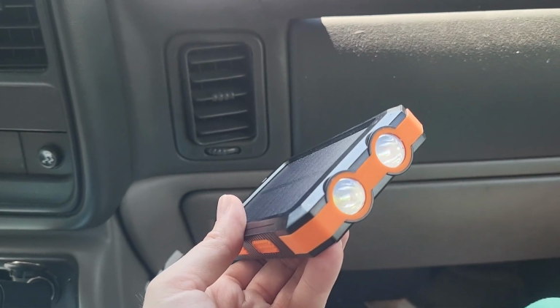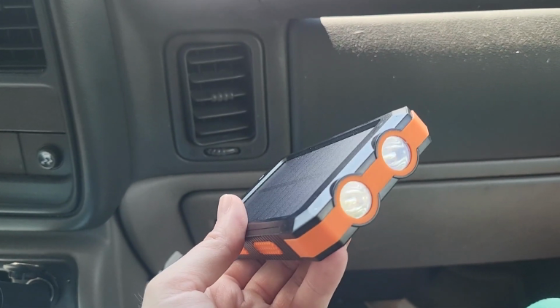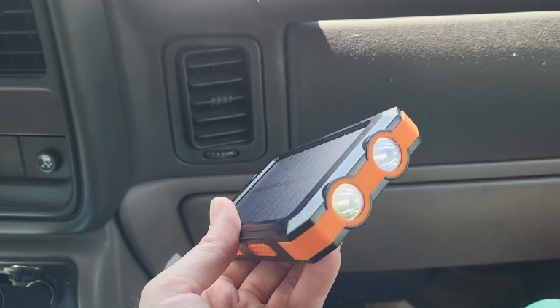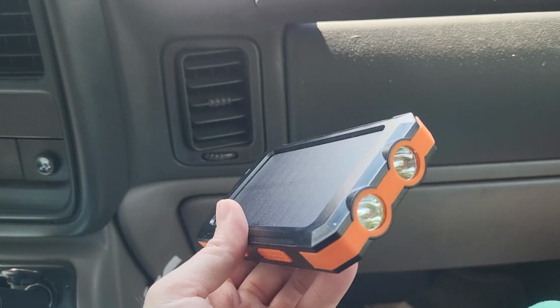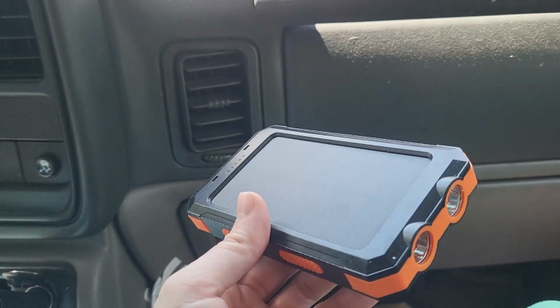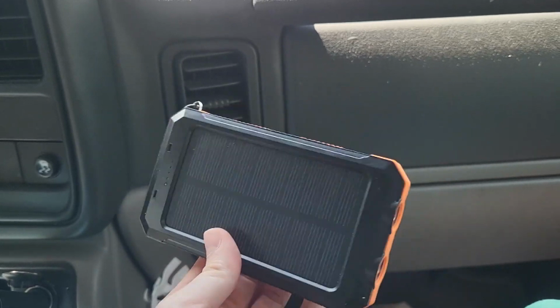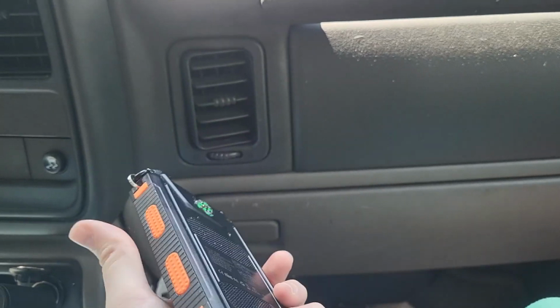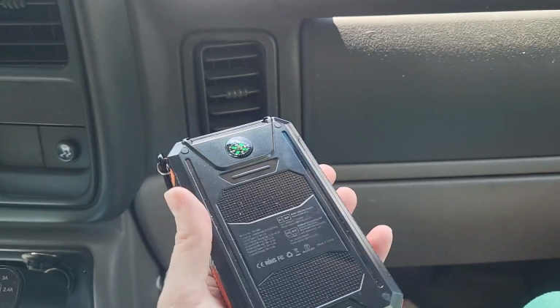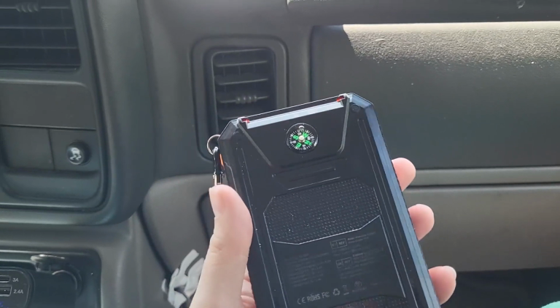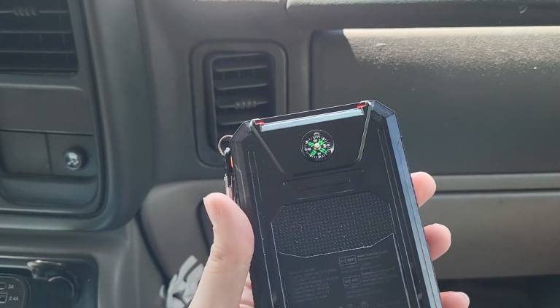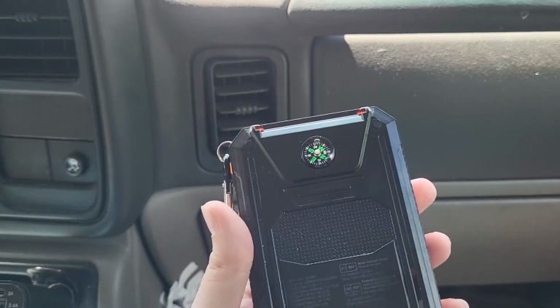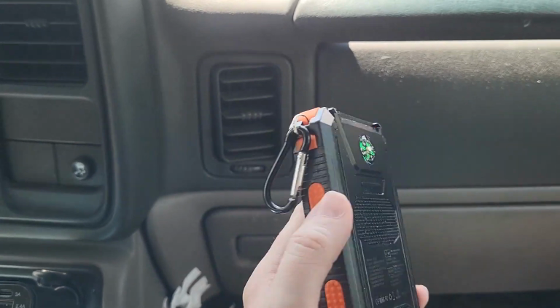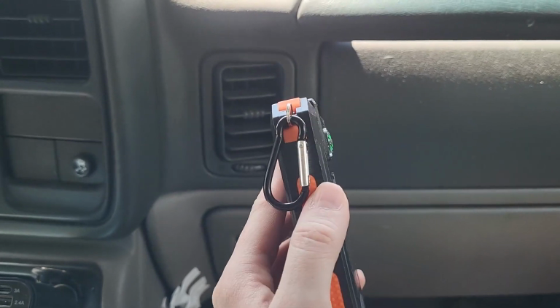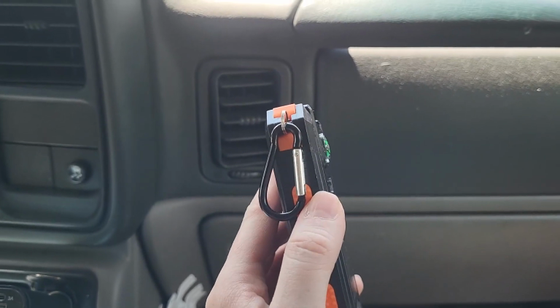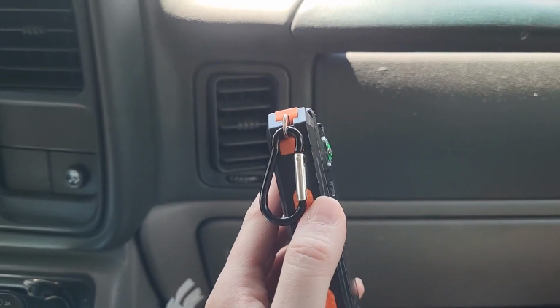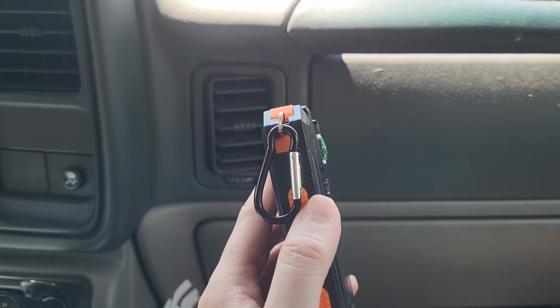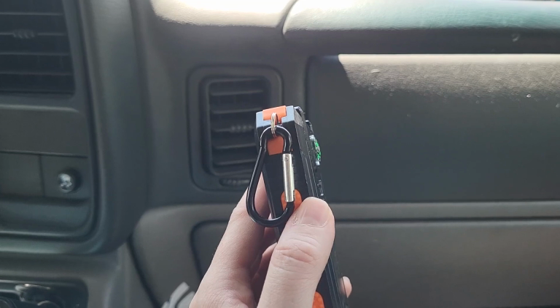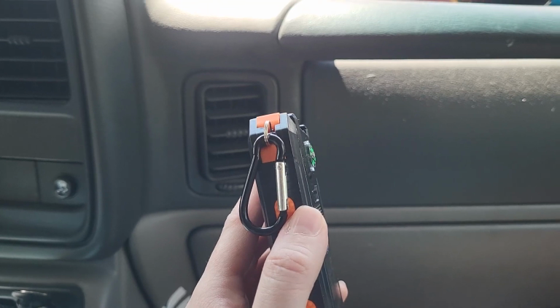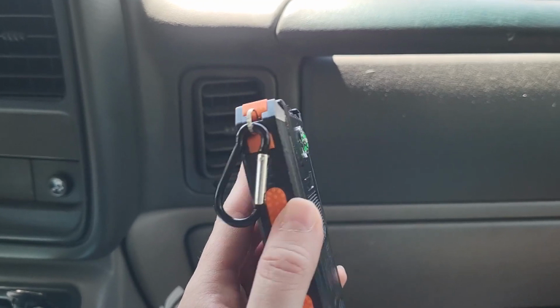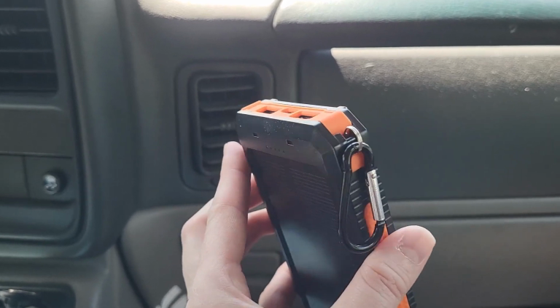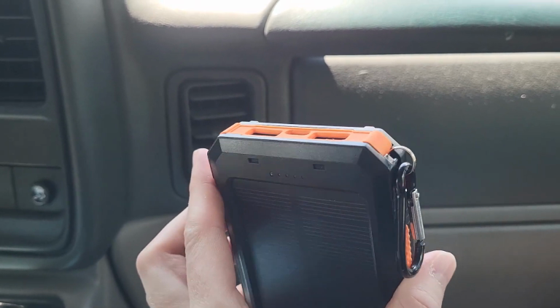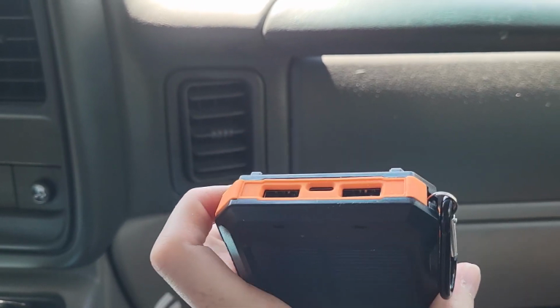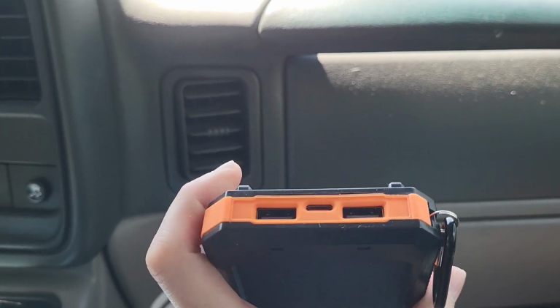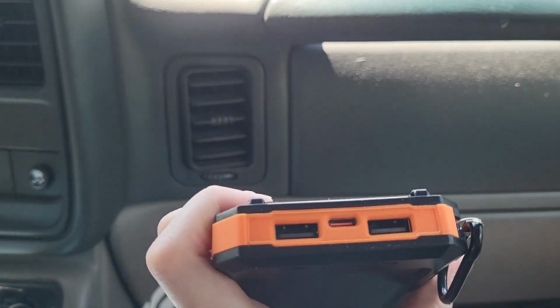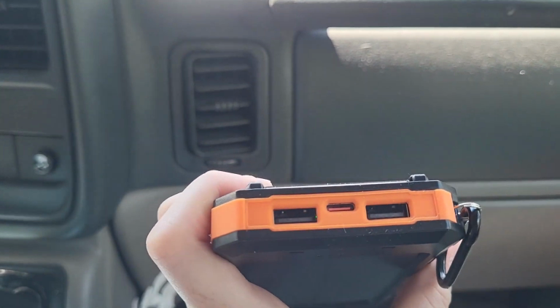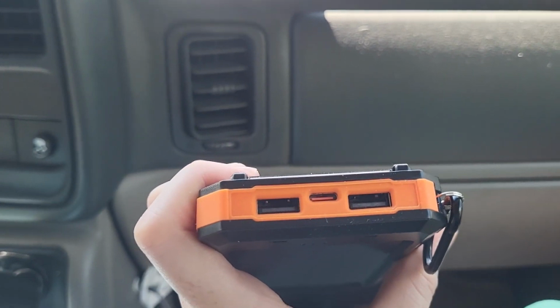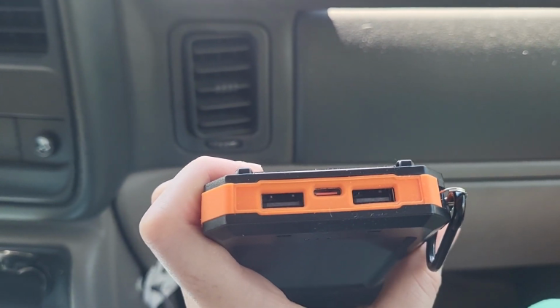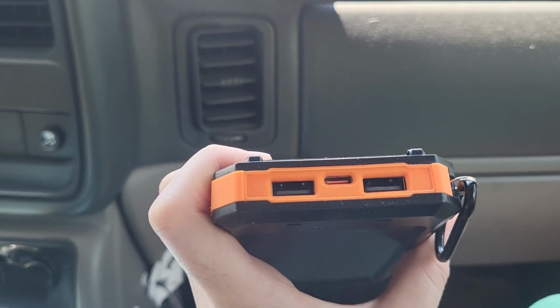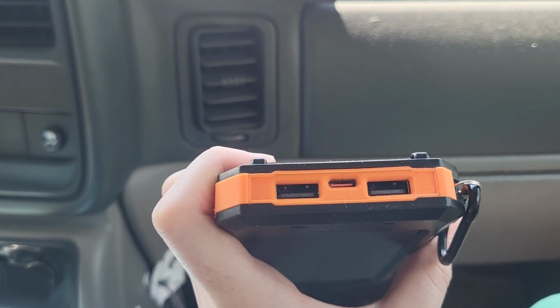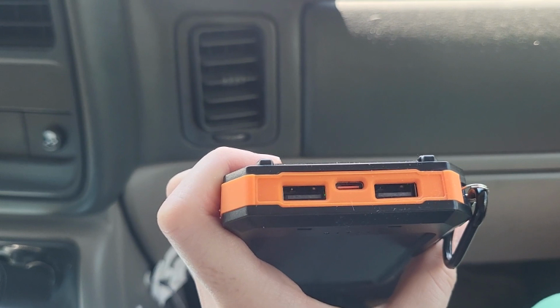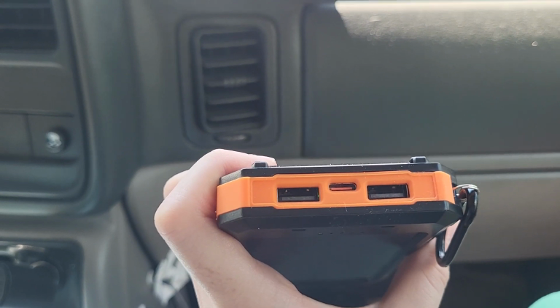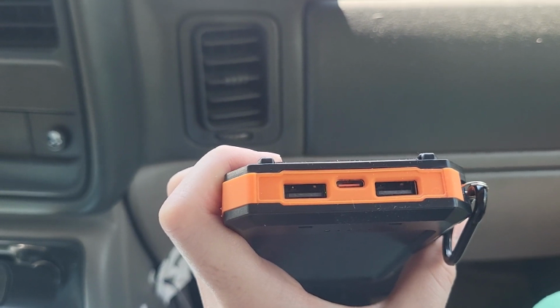It's got flashlights right there, which is perfect when you're camping. It also has a compass and a carabiner, so it's perfect if you're hiking or anything — you can attach it to your backpack.